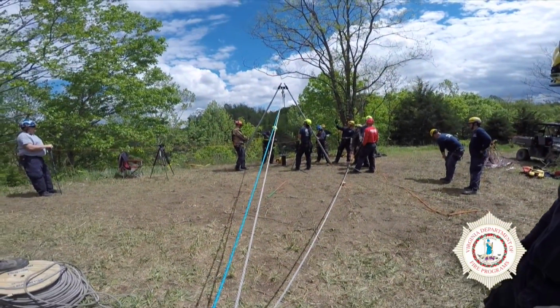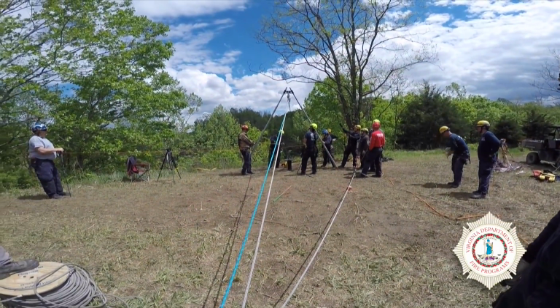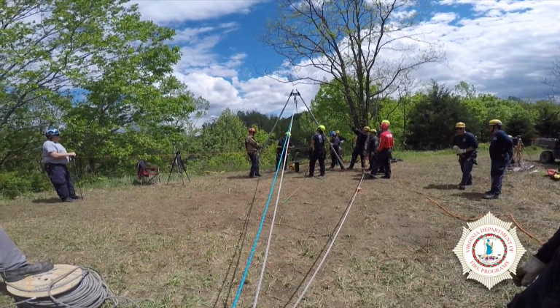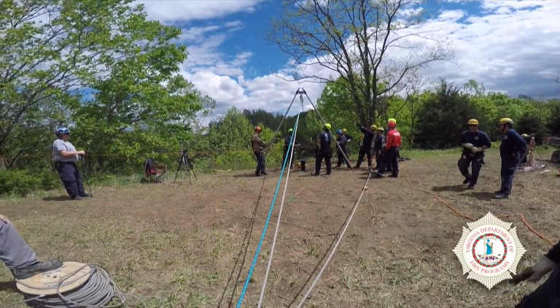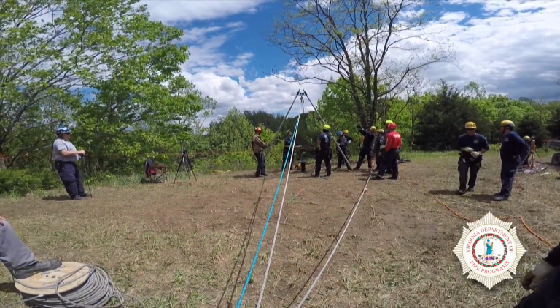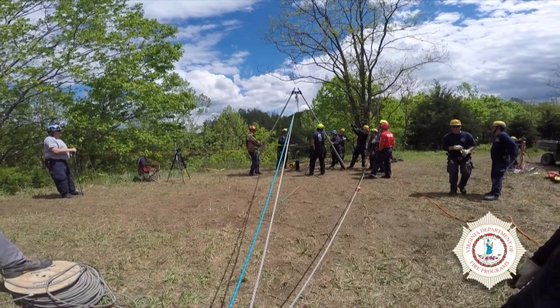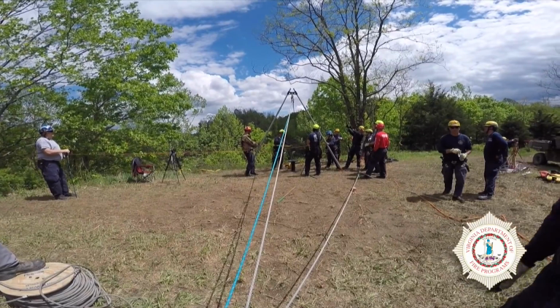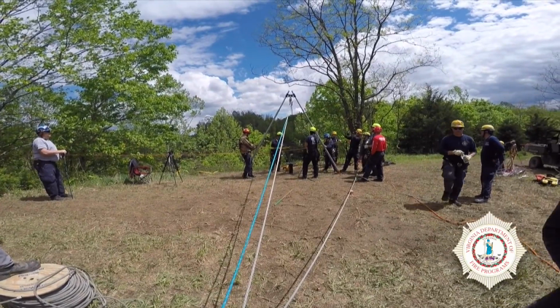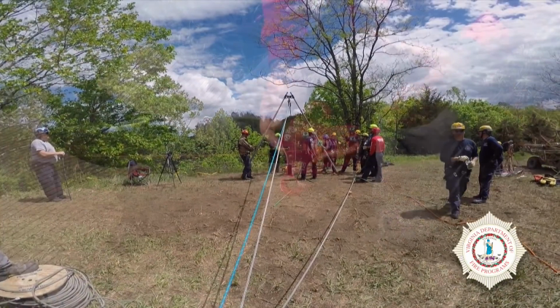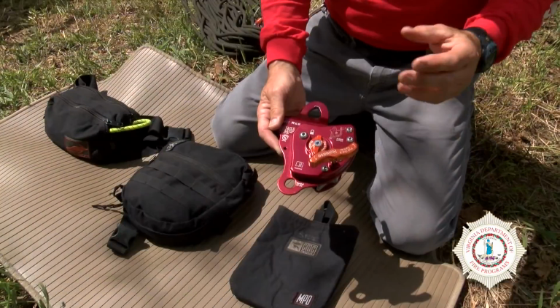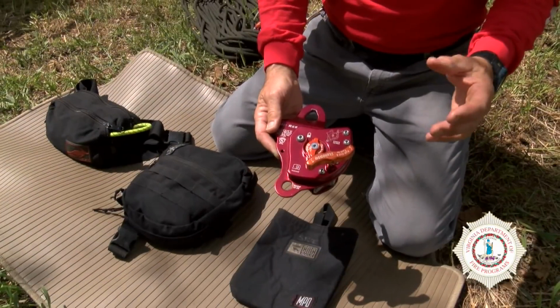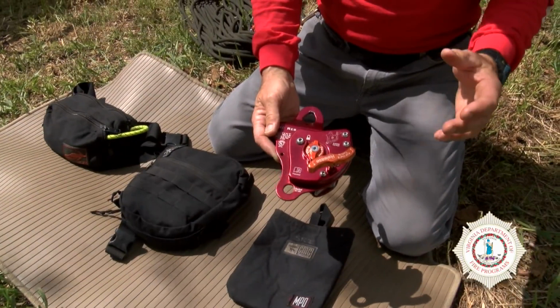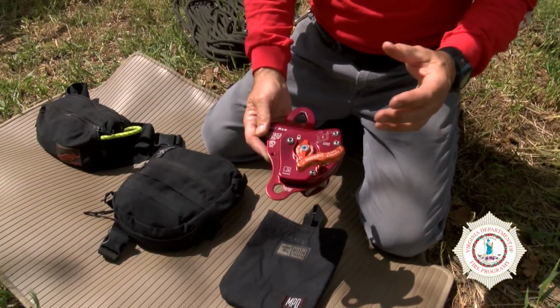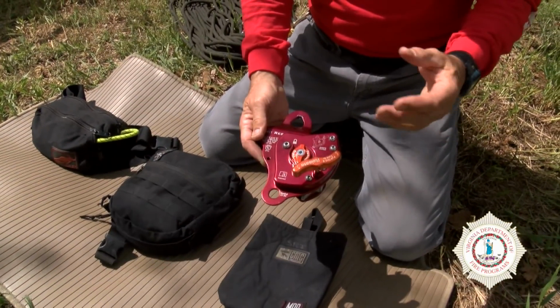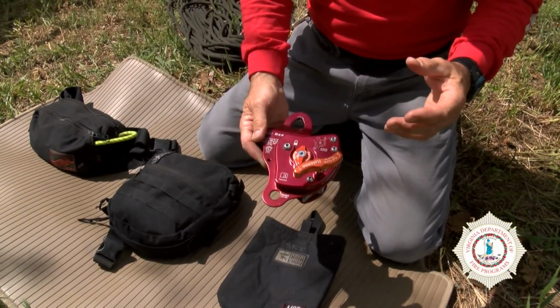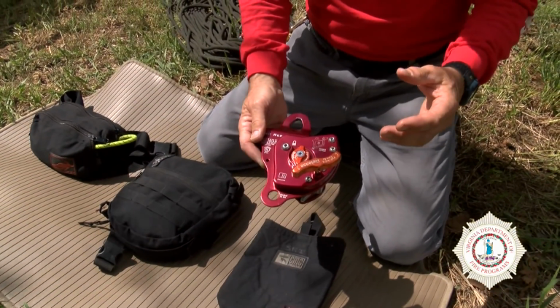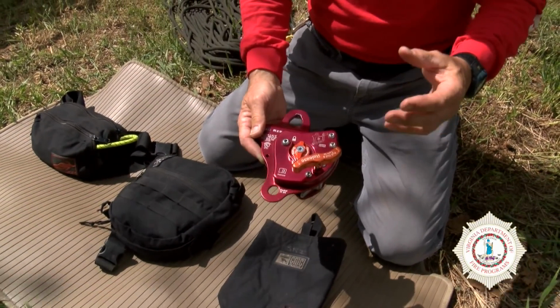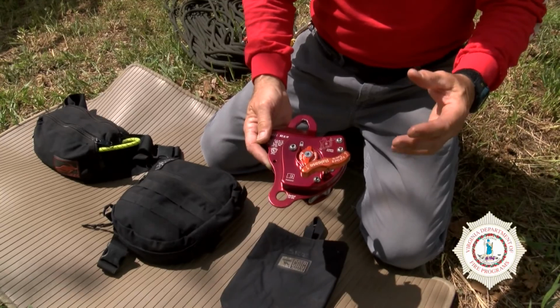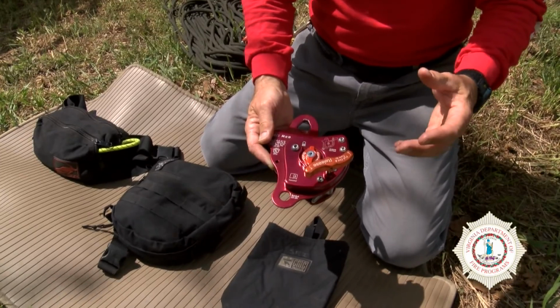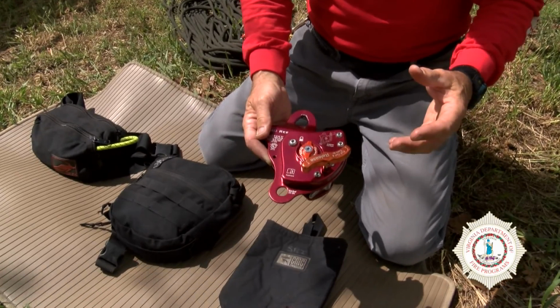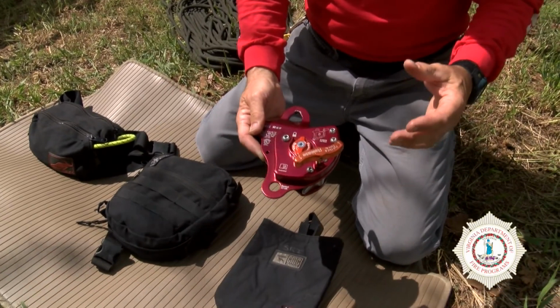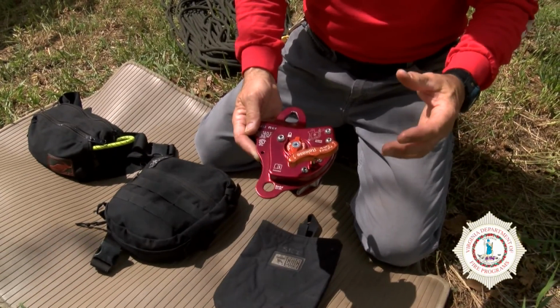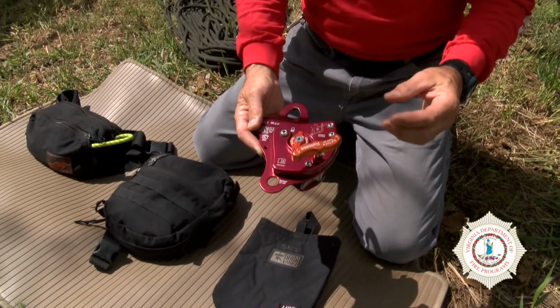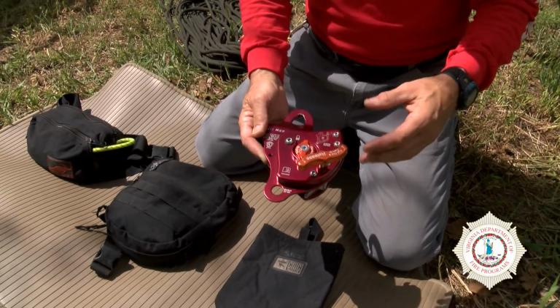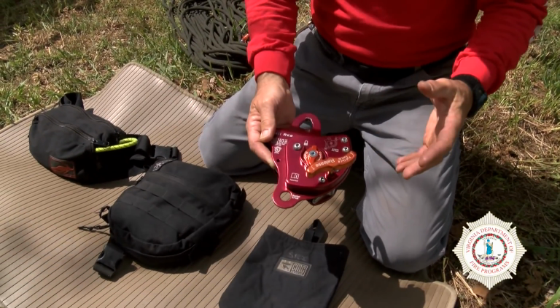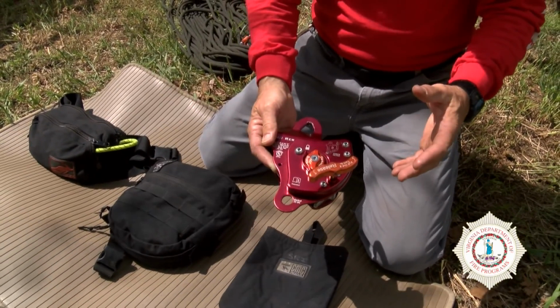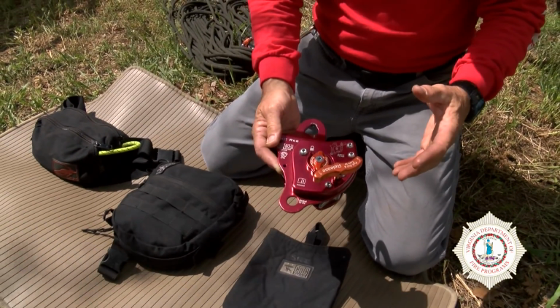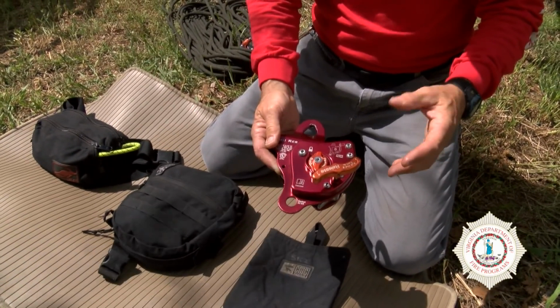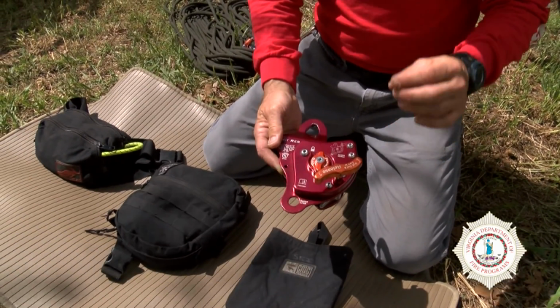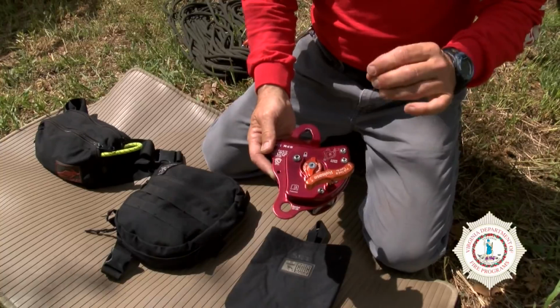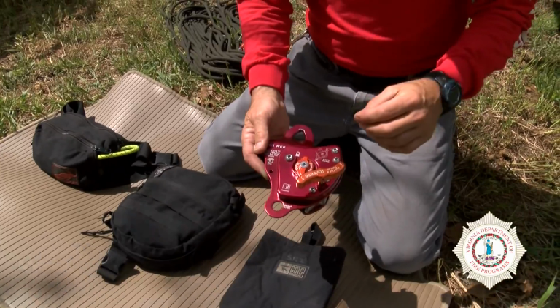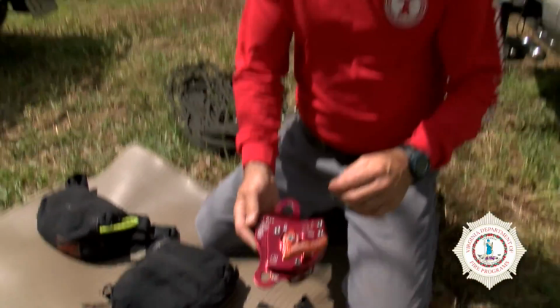Really where it applies nicely is in a mirrored system. So two ropes — main line, belay line that we're accustomed to — now we'll have perhaps two main lines. Each one of them, though, capable of carrying 100% of the load.